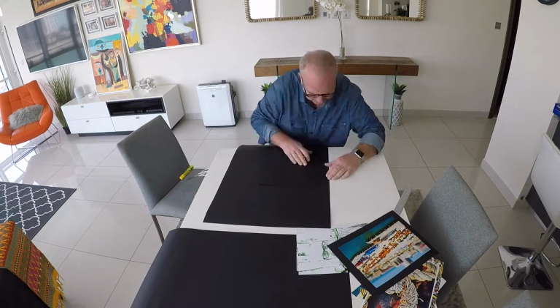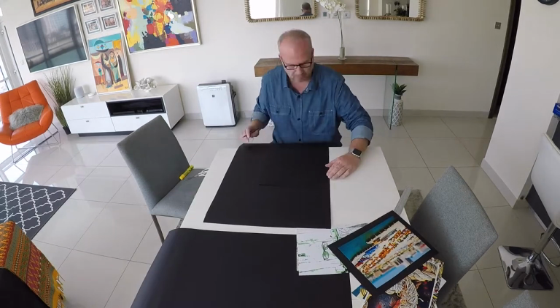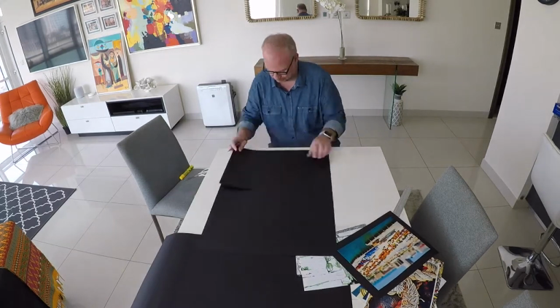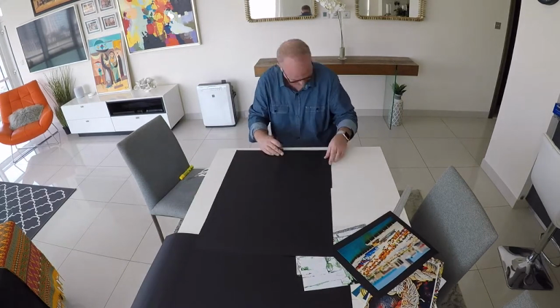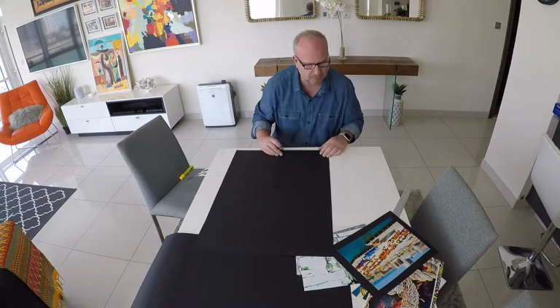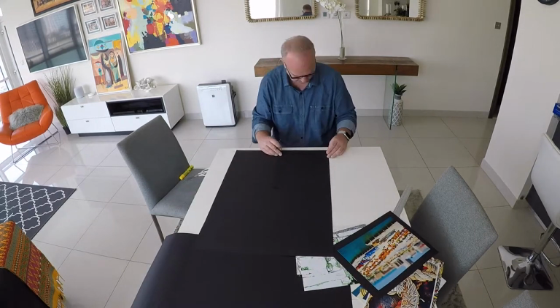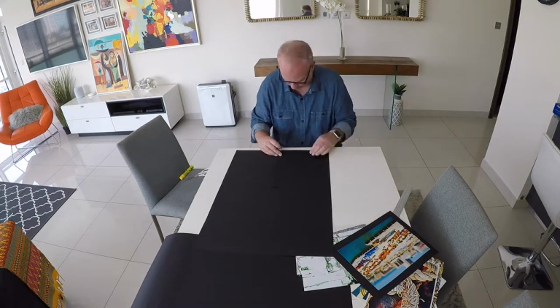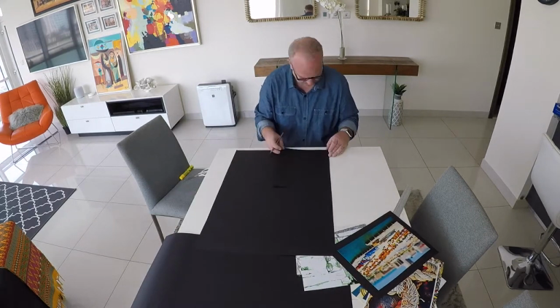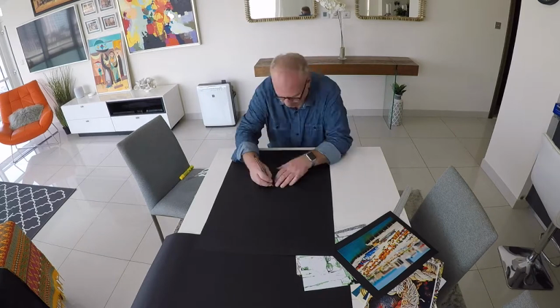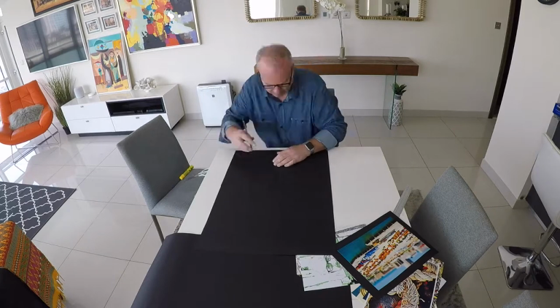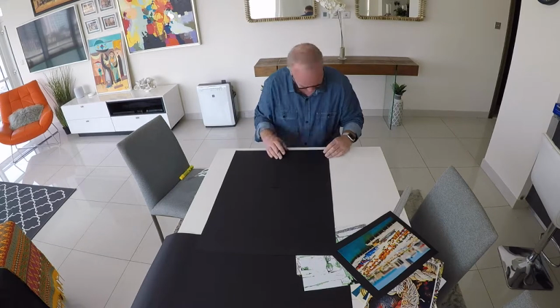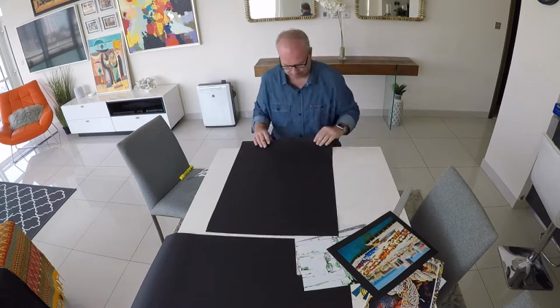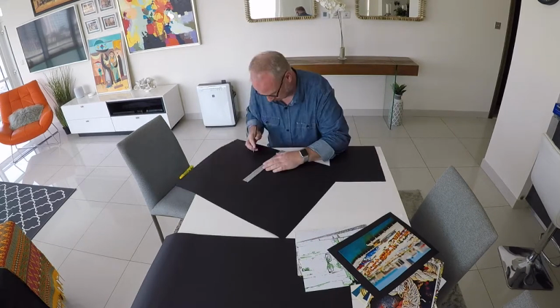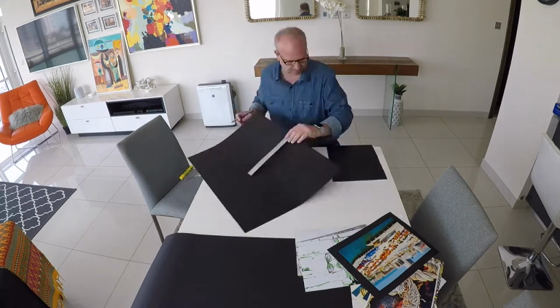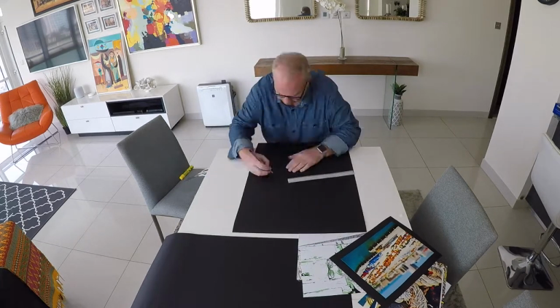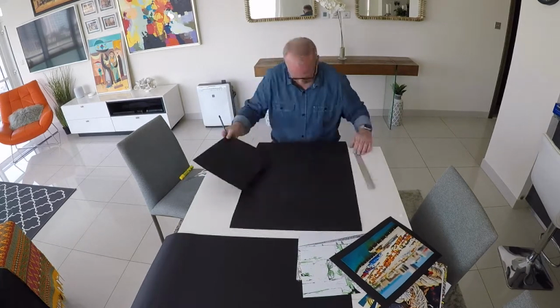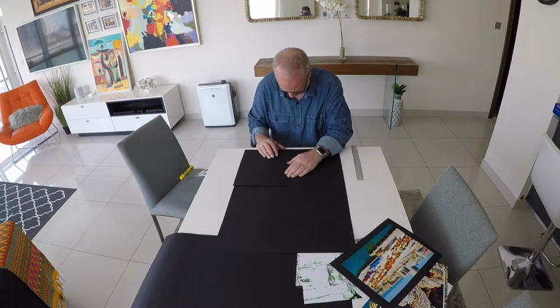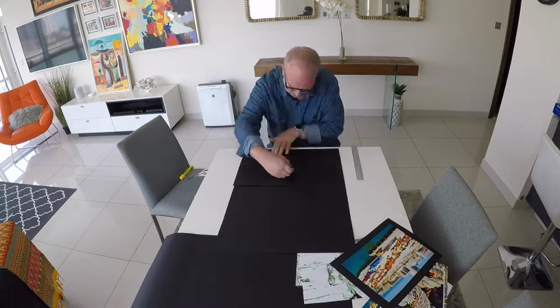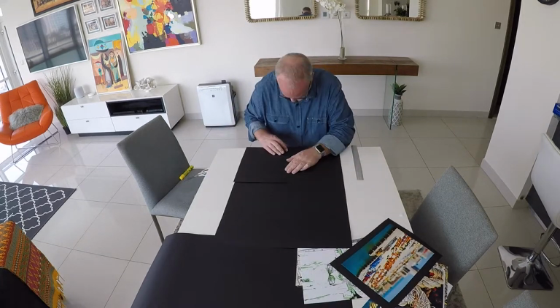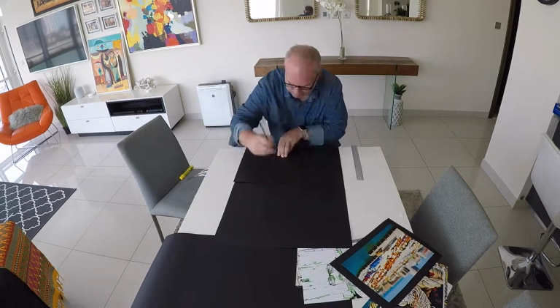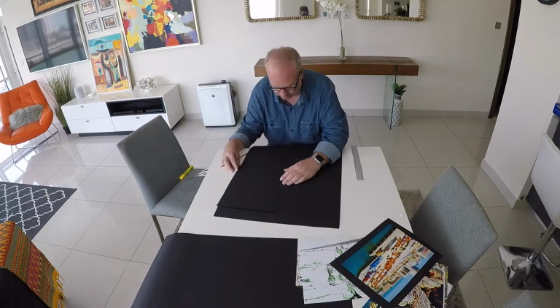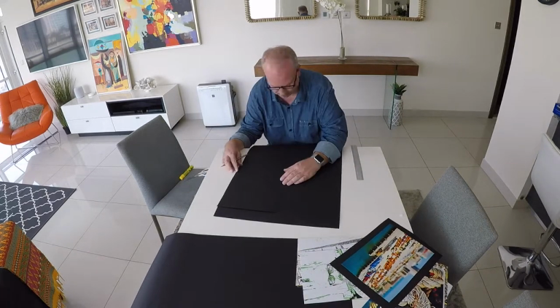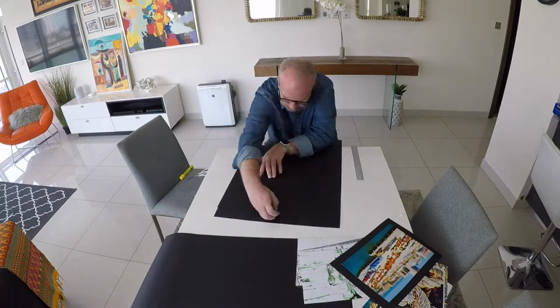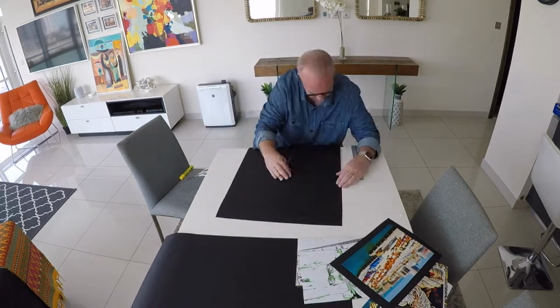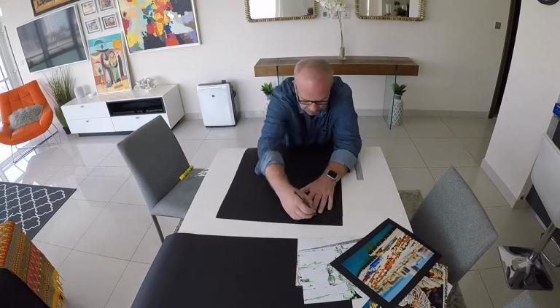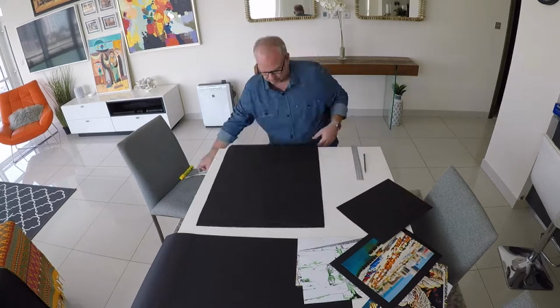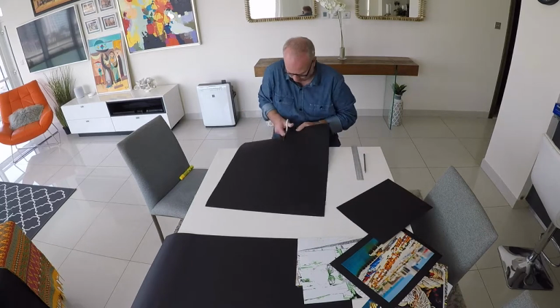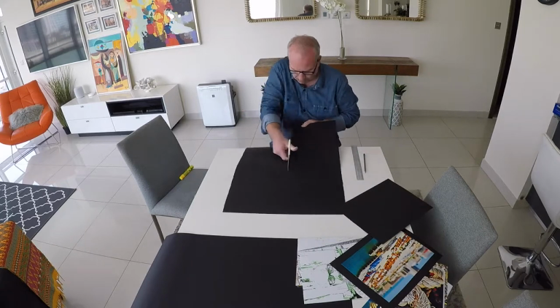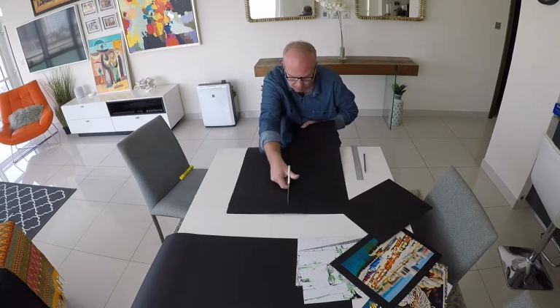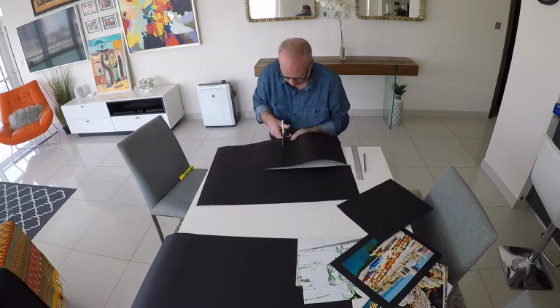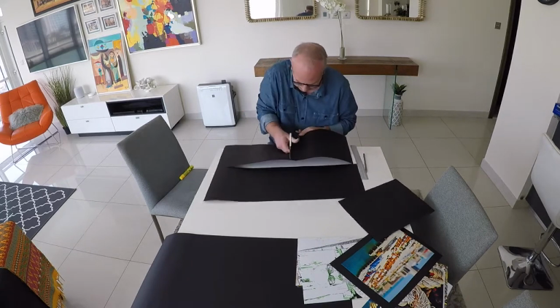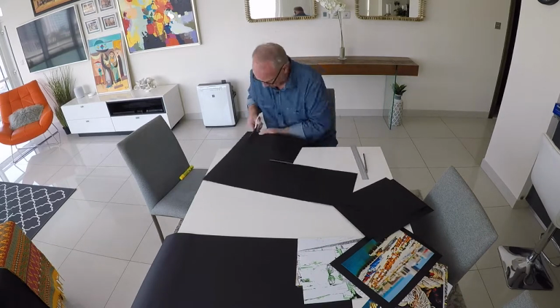For adhesive, a glue stick is probably the best. You don't want glue that can bleed through the photographic paper because it can really wreck it. I use some mounting stickies — double sticky mounting pads — or a glue stick will work really well.